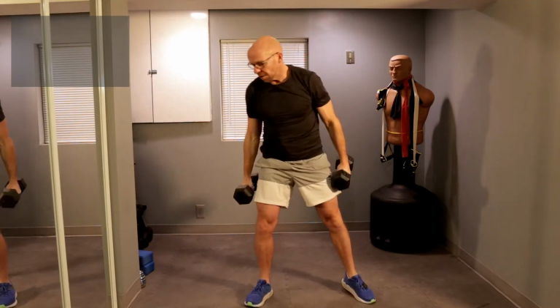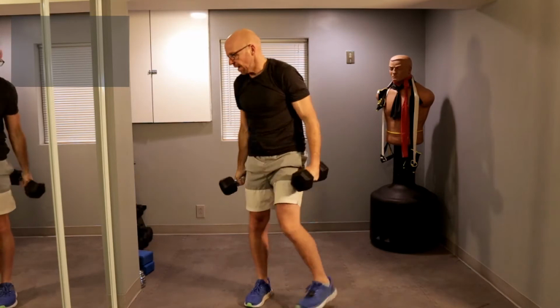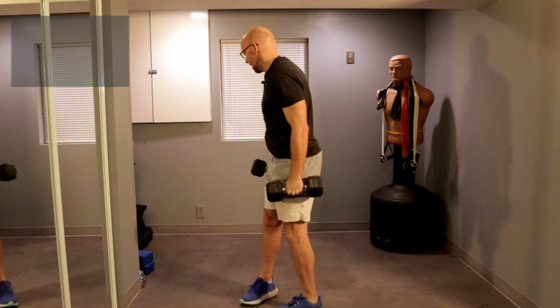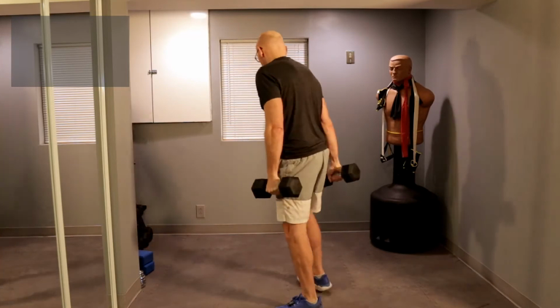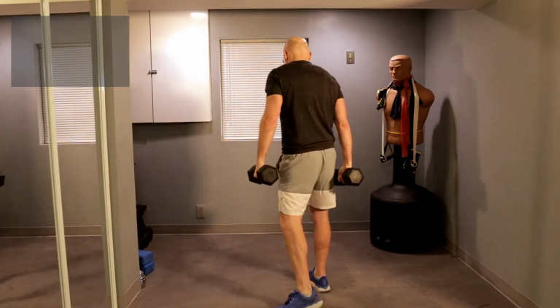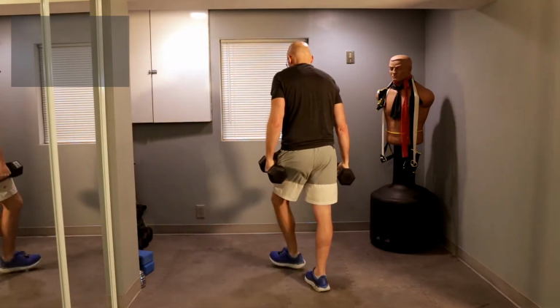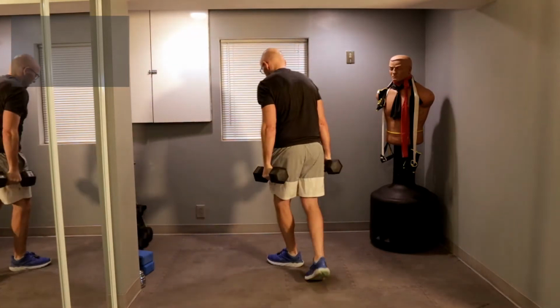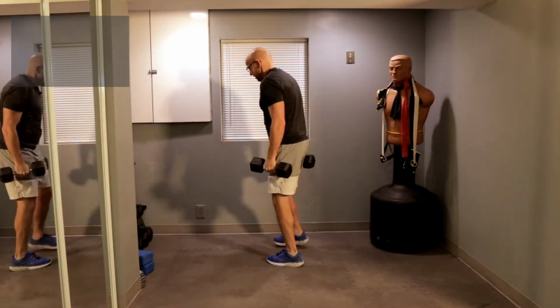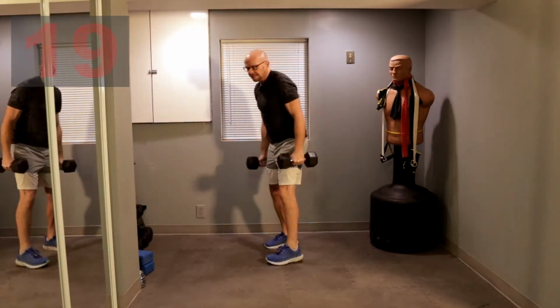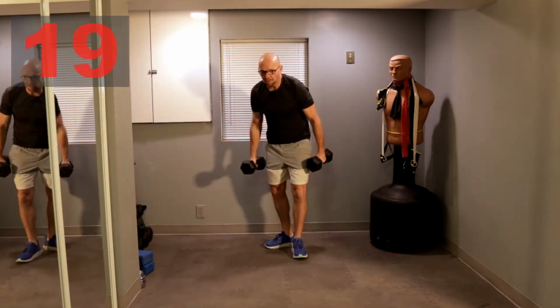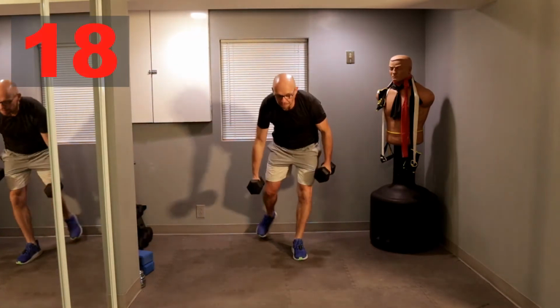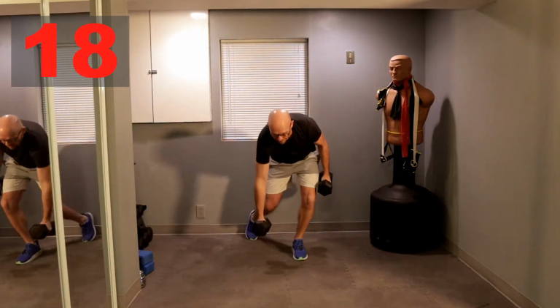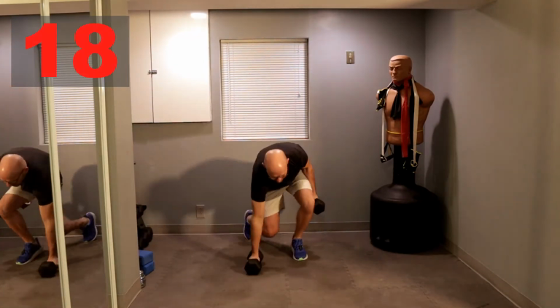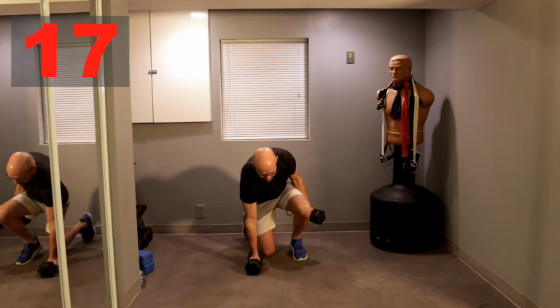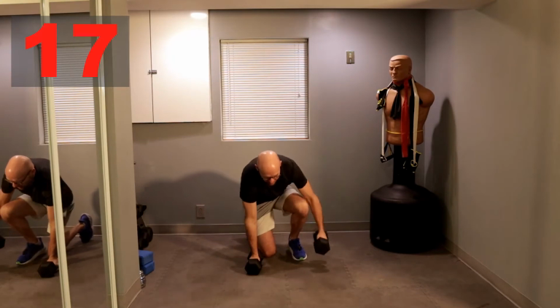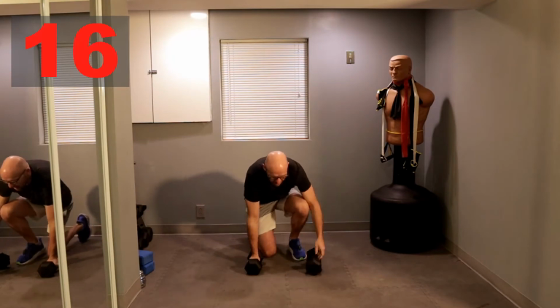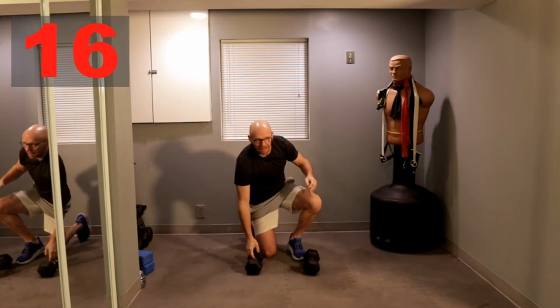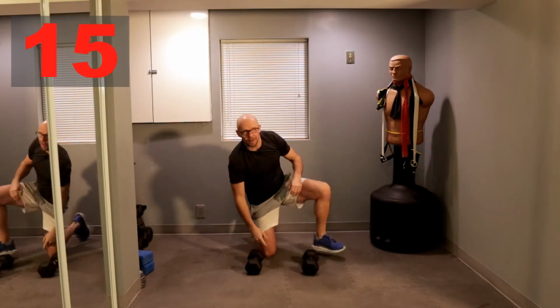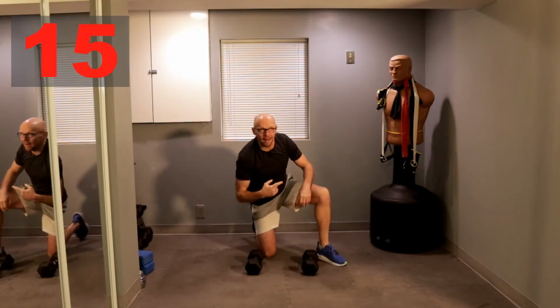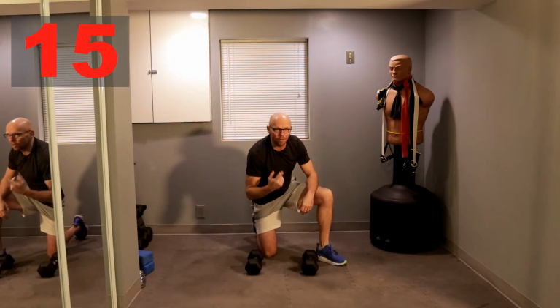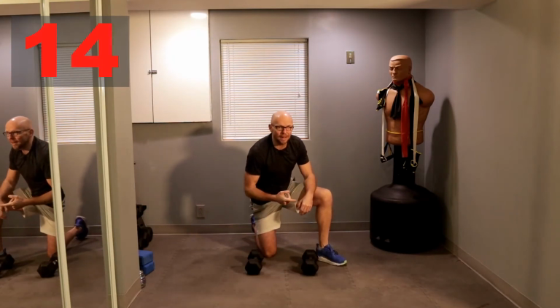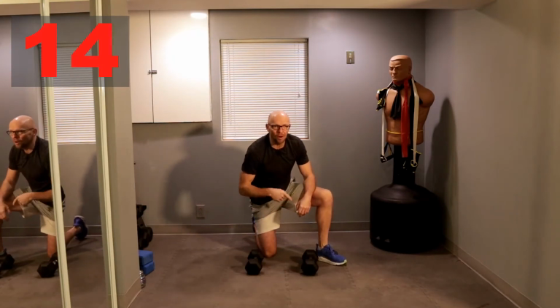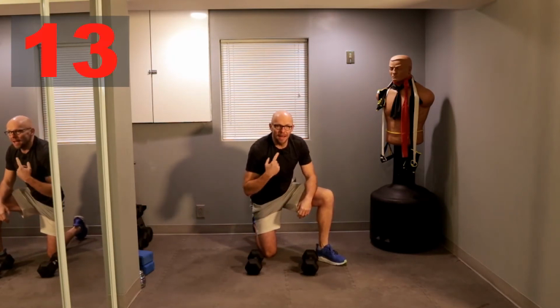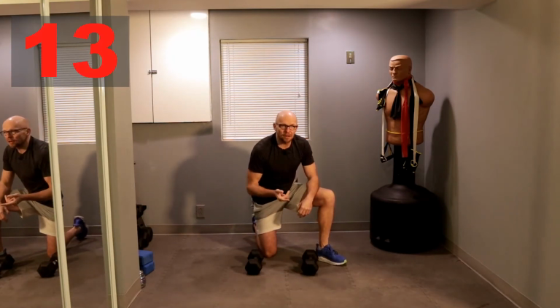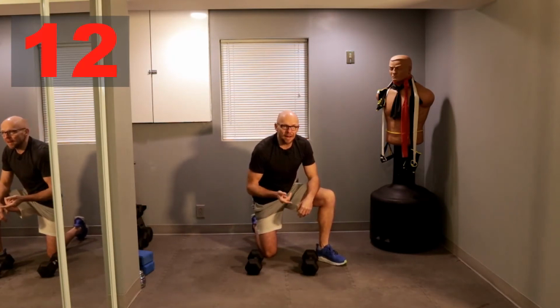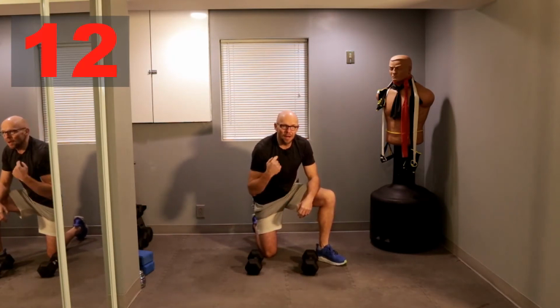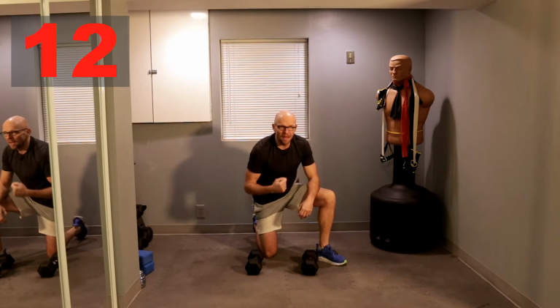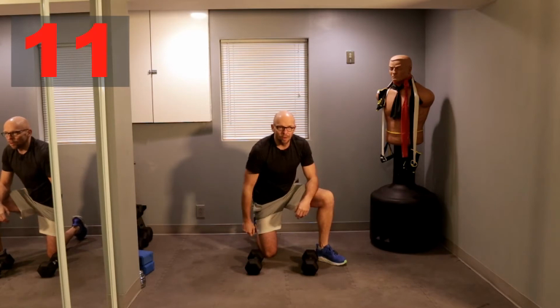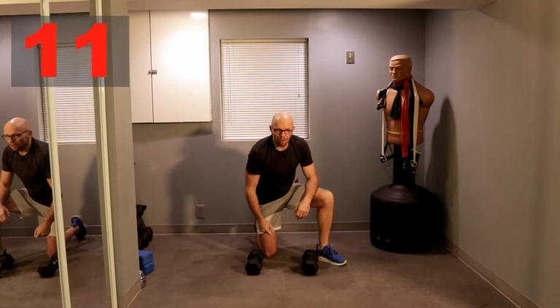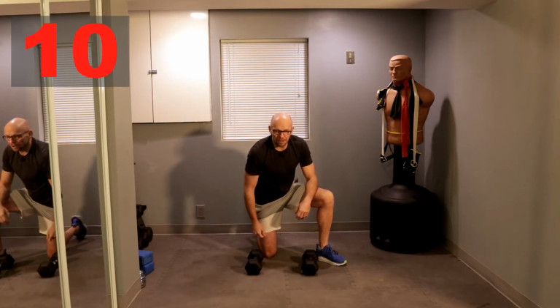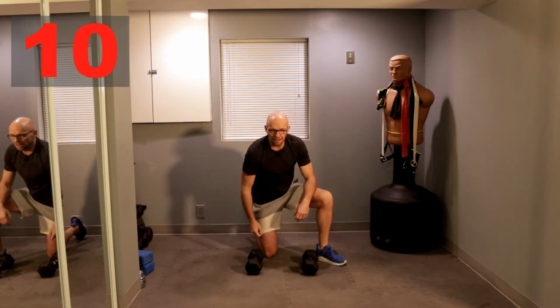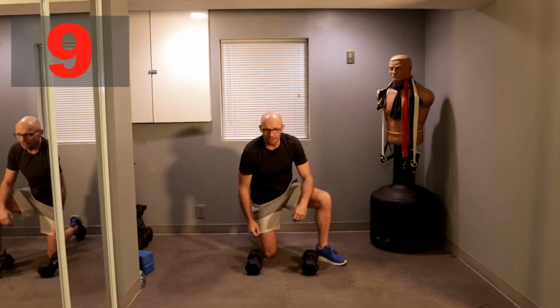Let's walk it back. We have a 20-second break. Let's do that, and then we're repeating again with the Renegade Row. After the Renegade Row, we are going to go to a Sprinter Lunge.